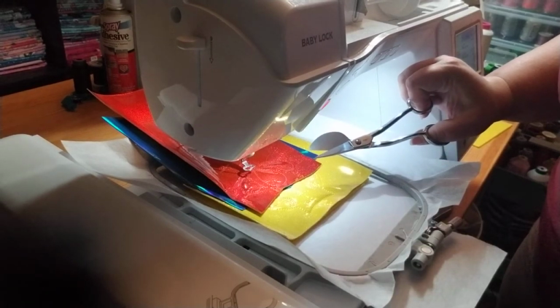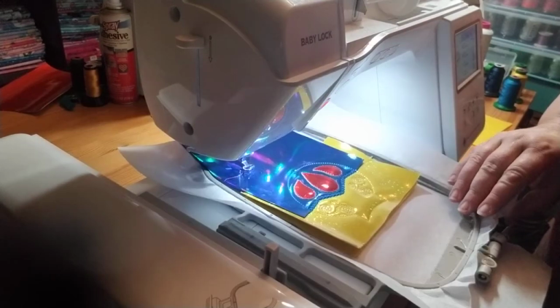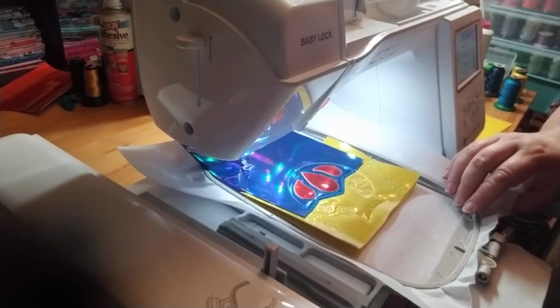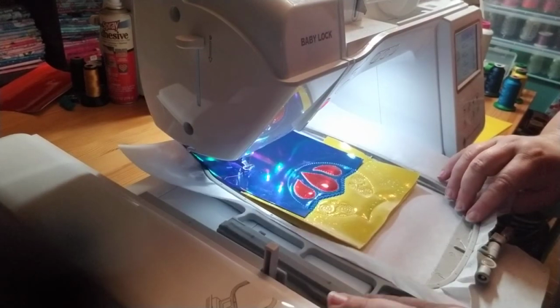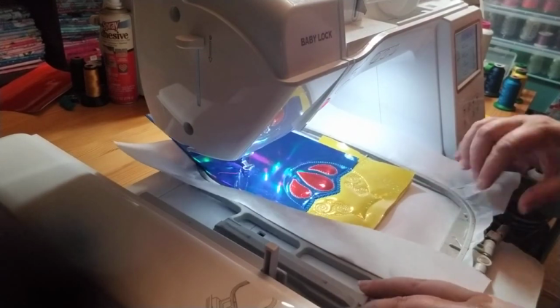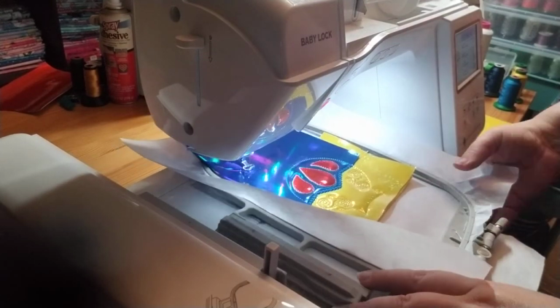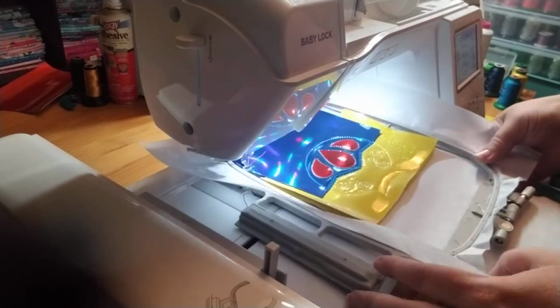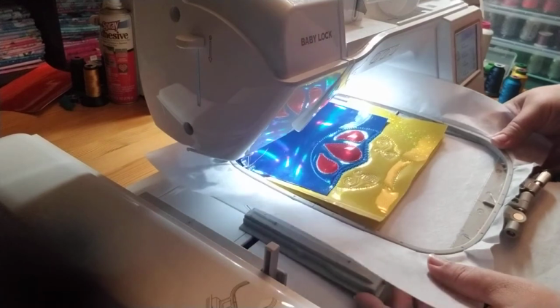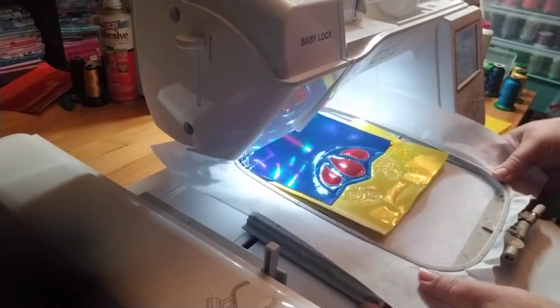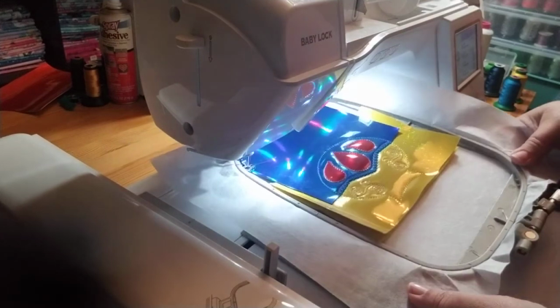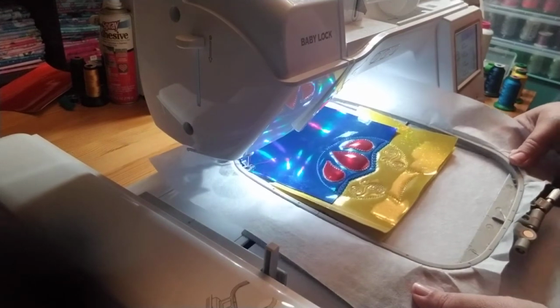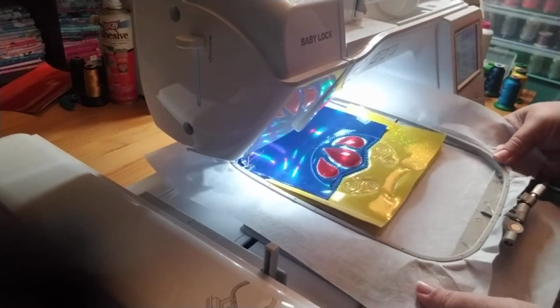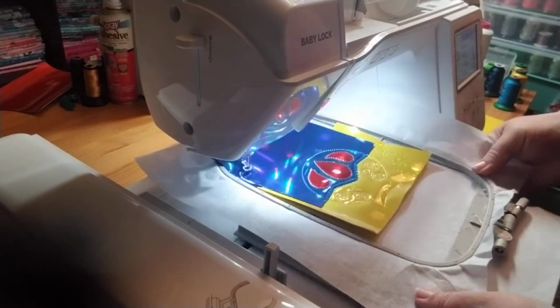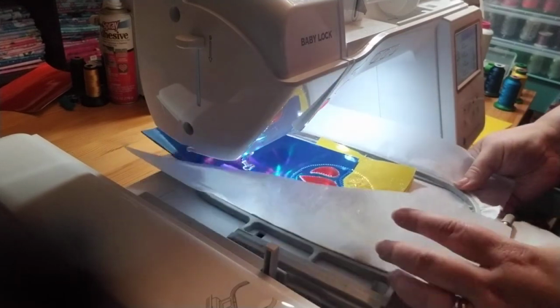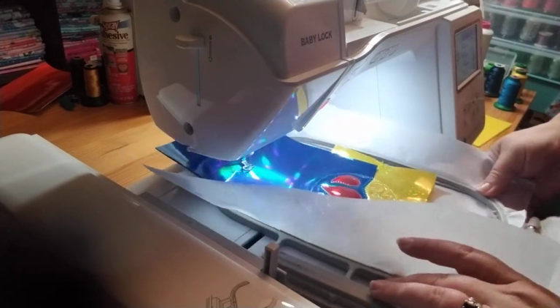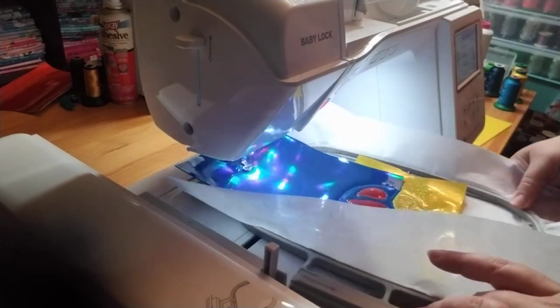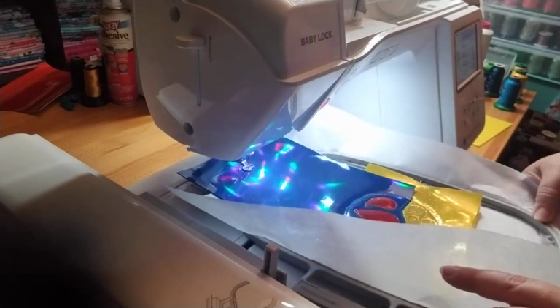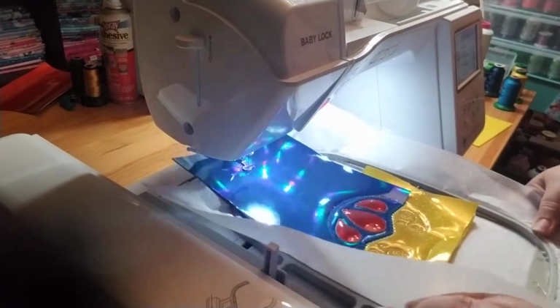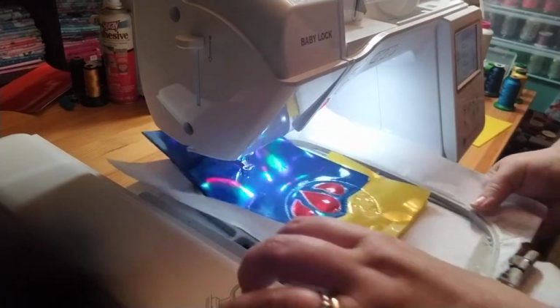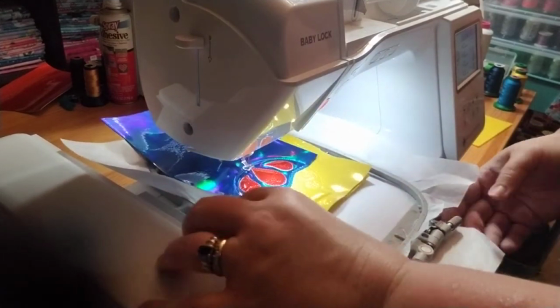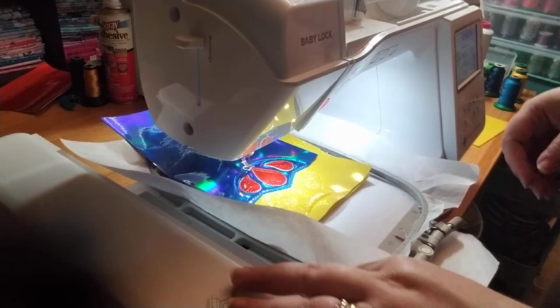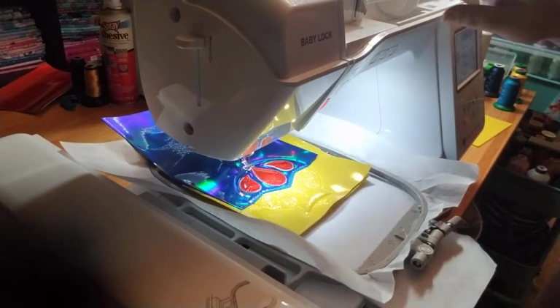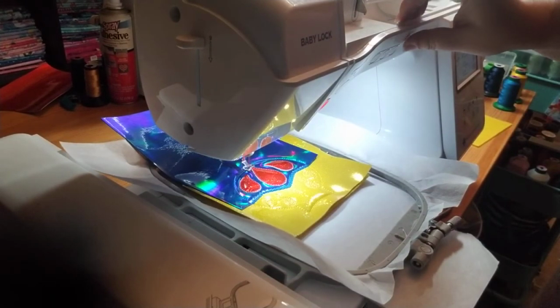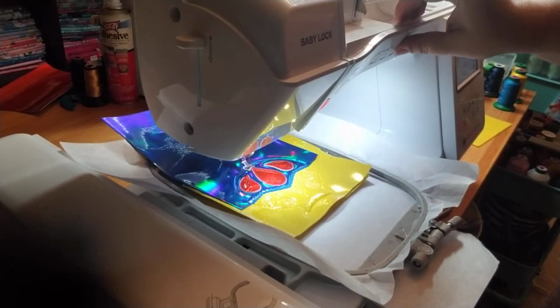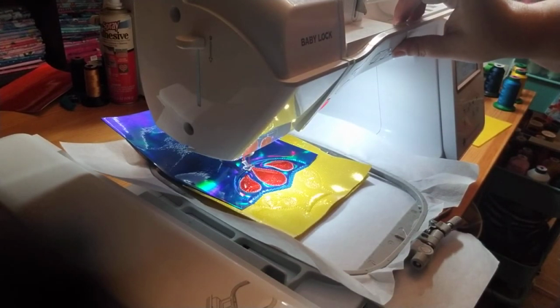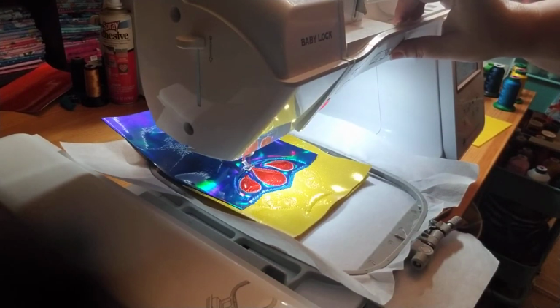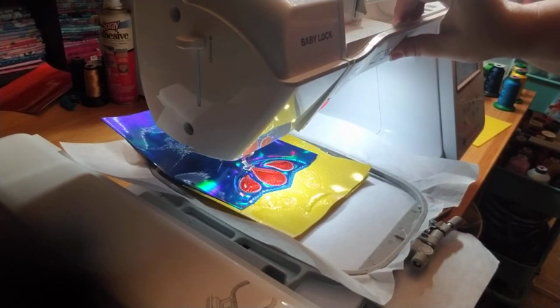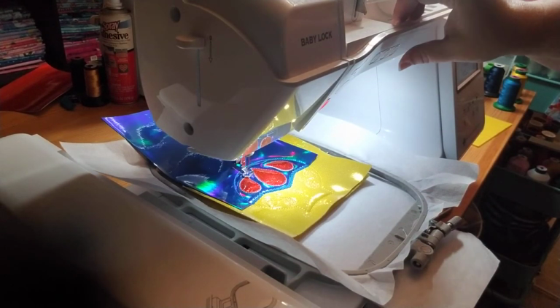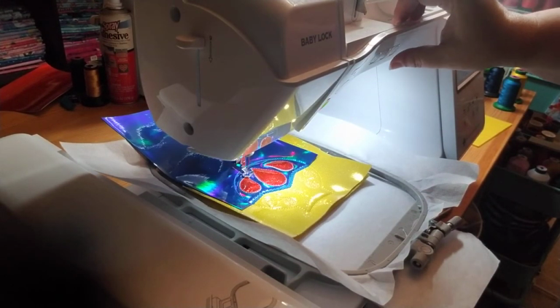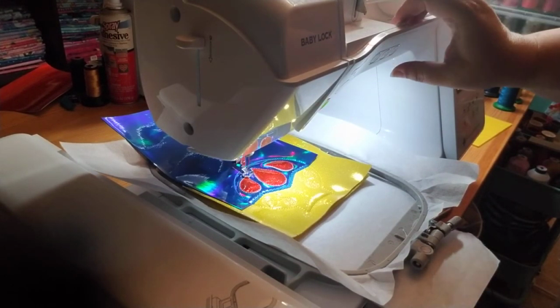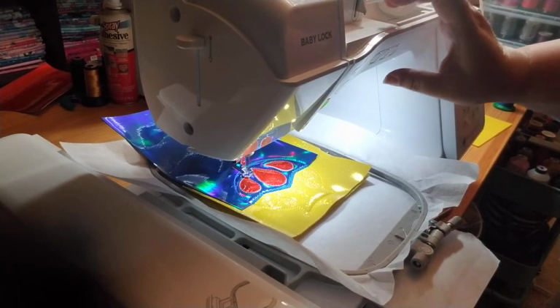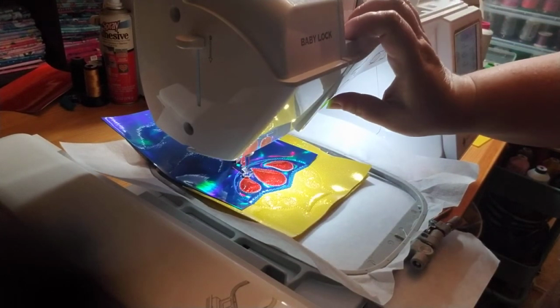We got that trimmed up and you can see it's looking gorgeous. Now we're going to do the motif around the red, same red thread - this is step number nine.